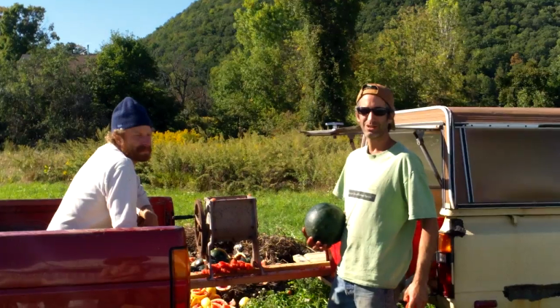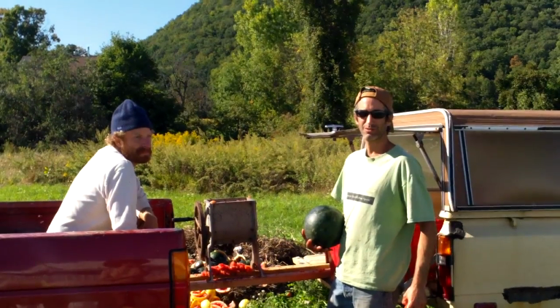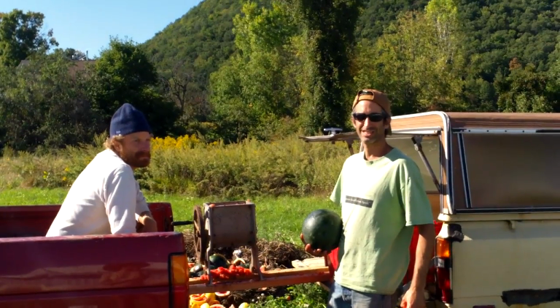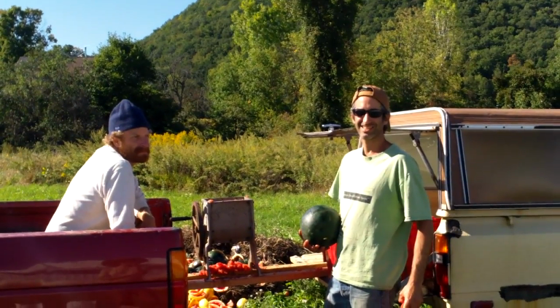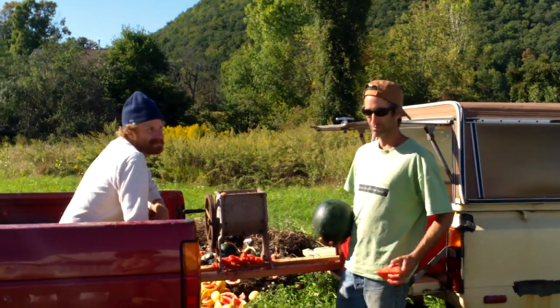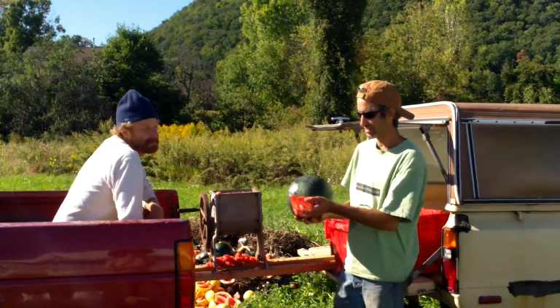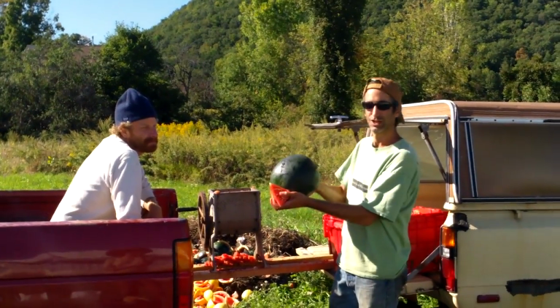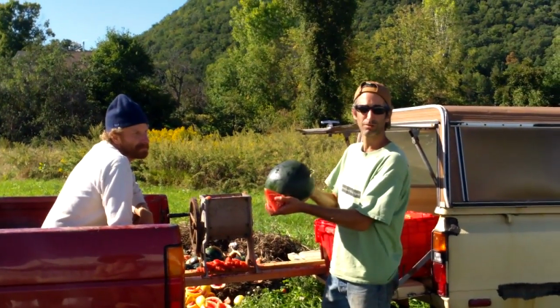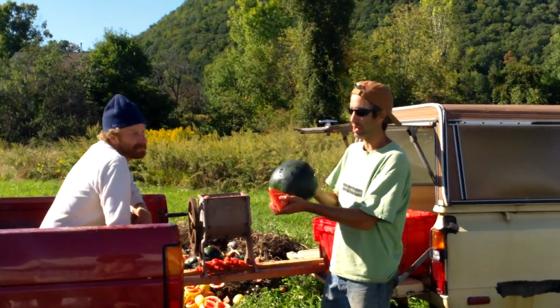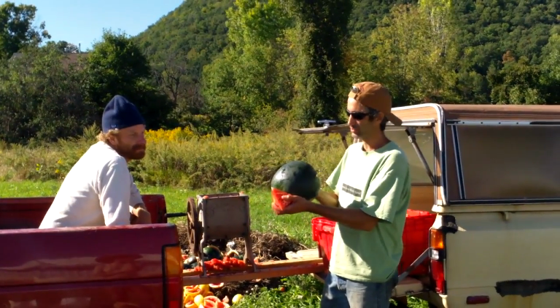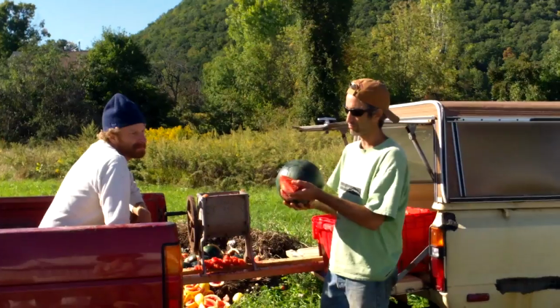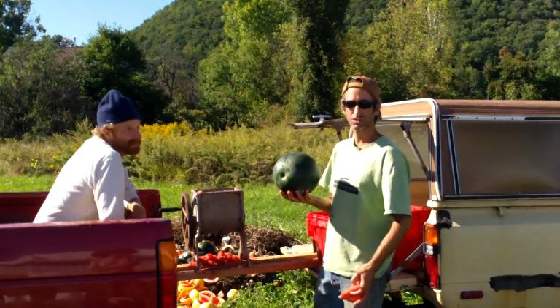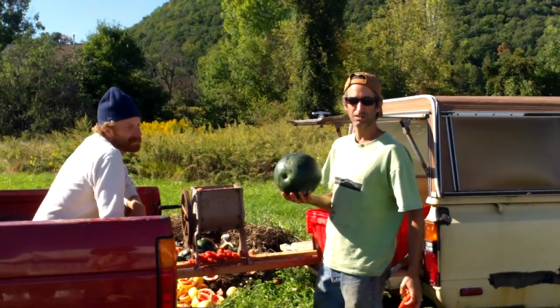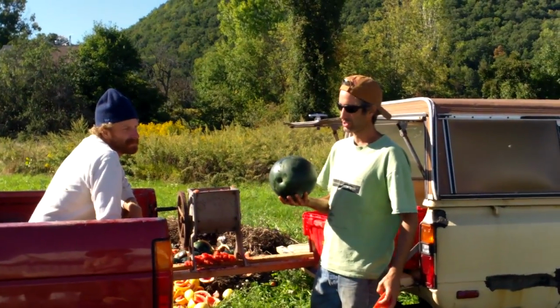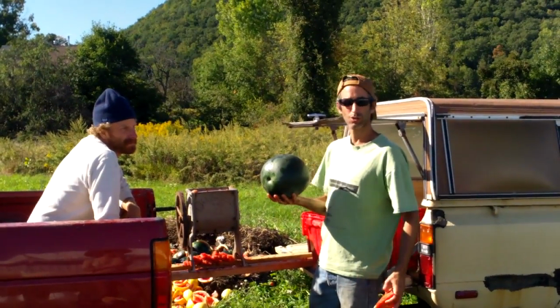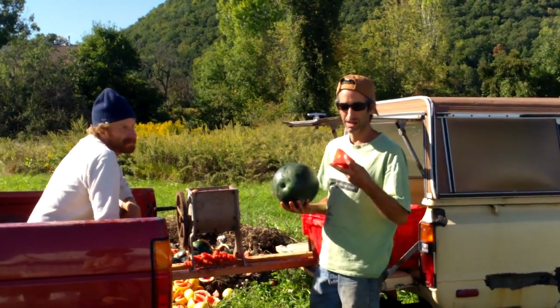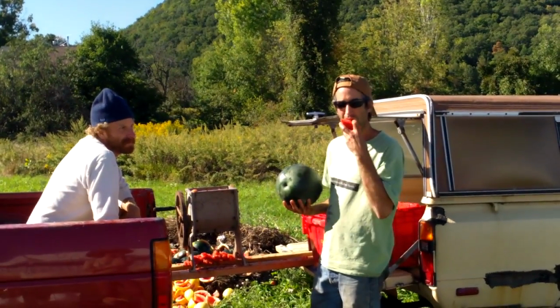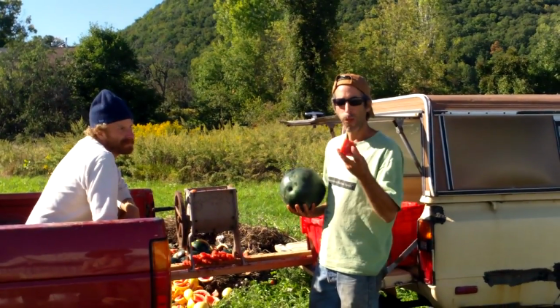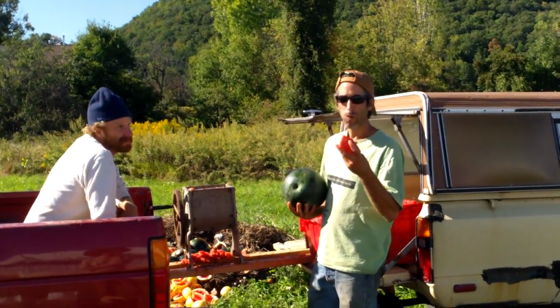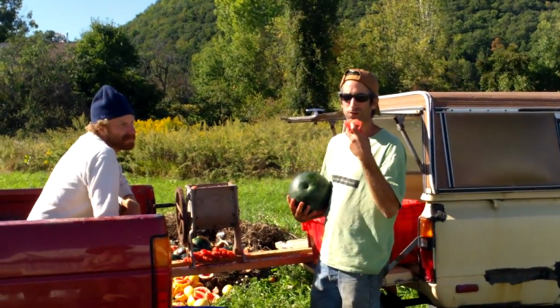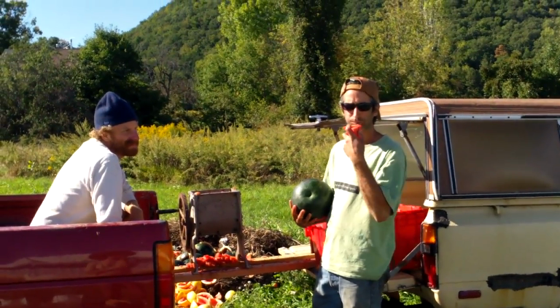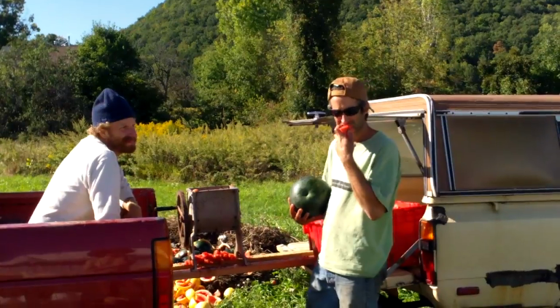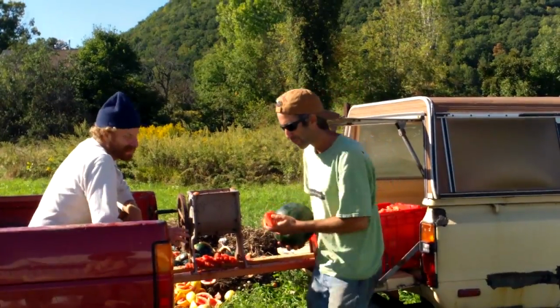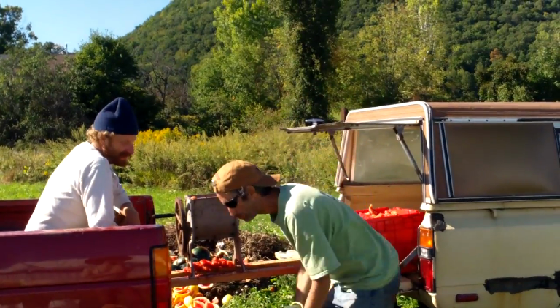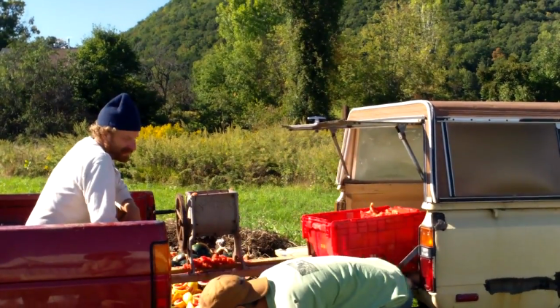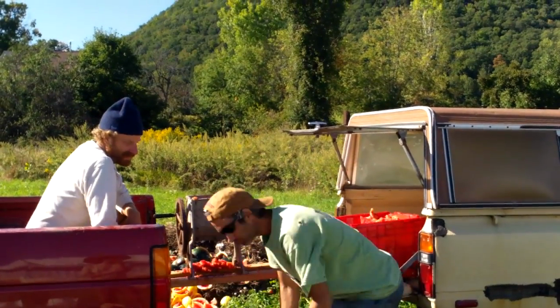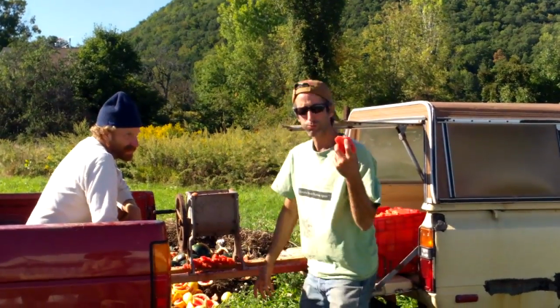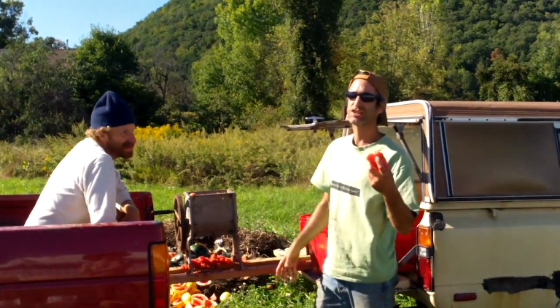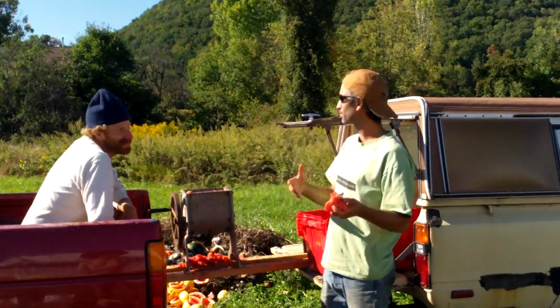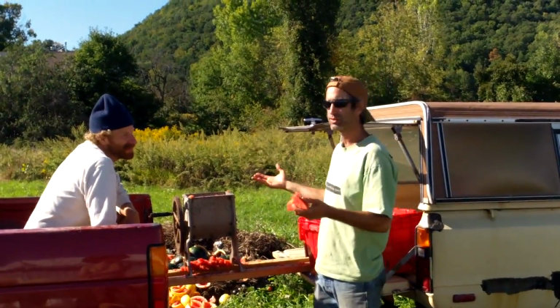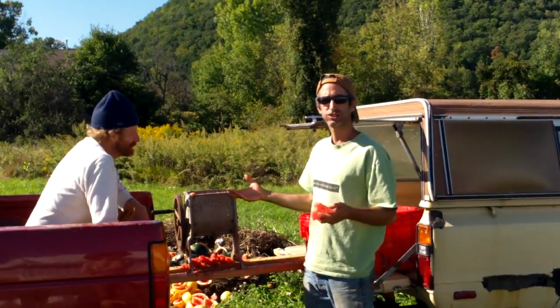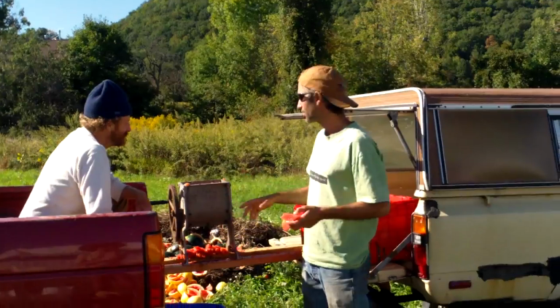Welcome to Fruition Seeds. Today we're processing Sugar Baby Watermelons, which is a really sweet and delicious short-season melon. We love them, and when we're not eating them, we have to process them for seed.